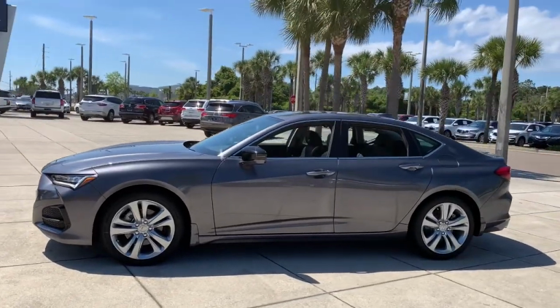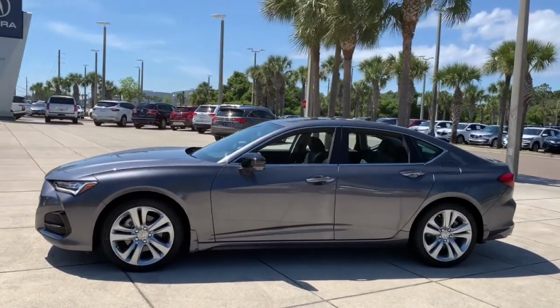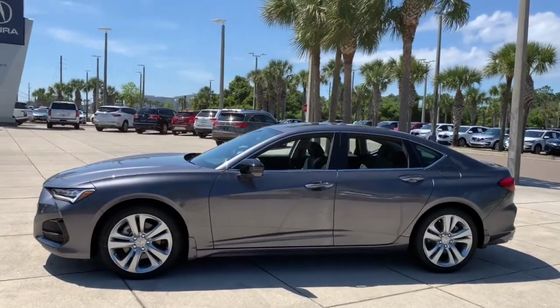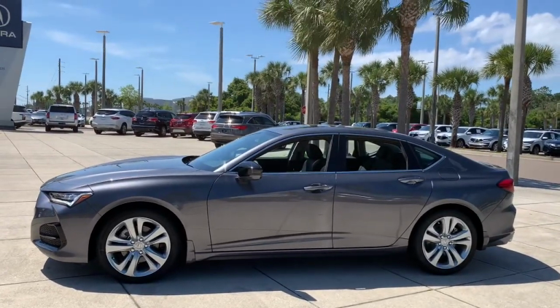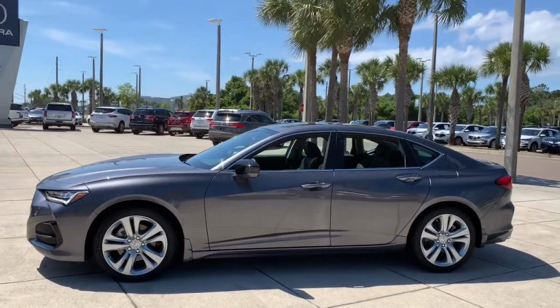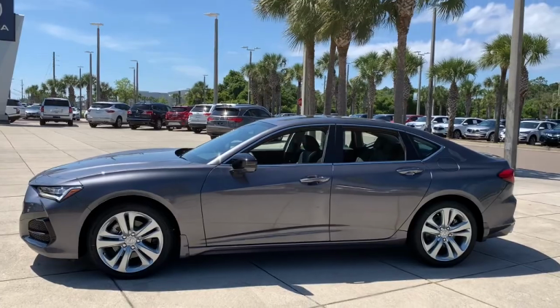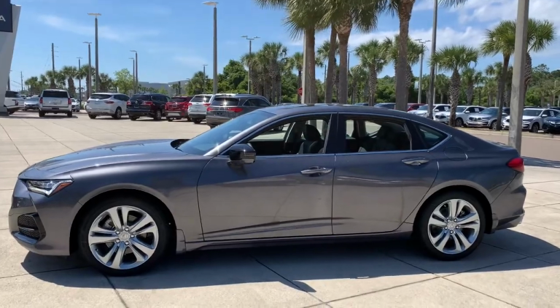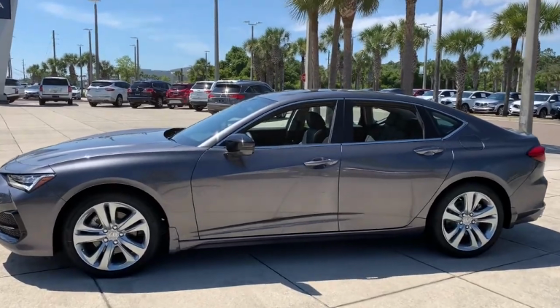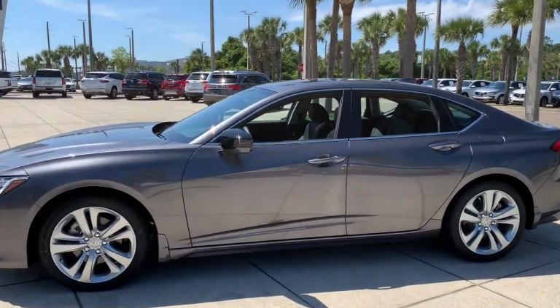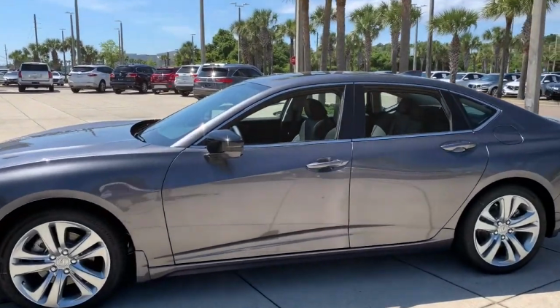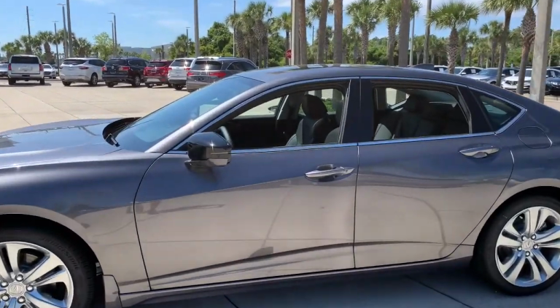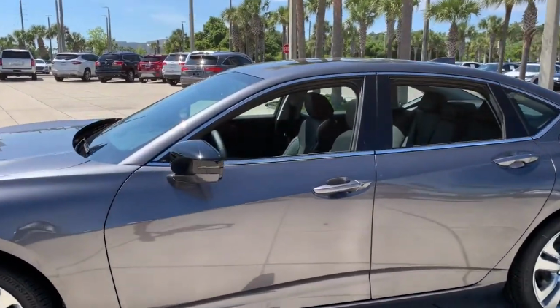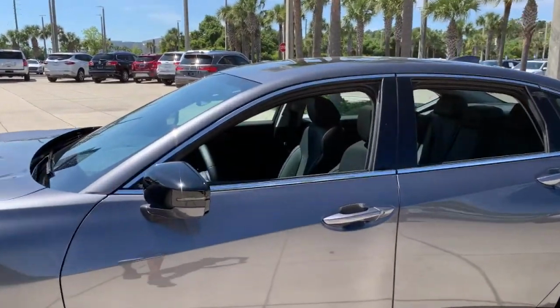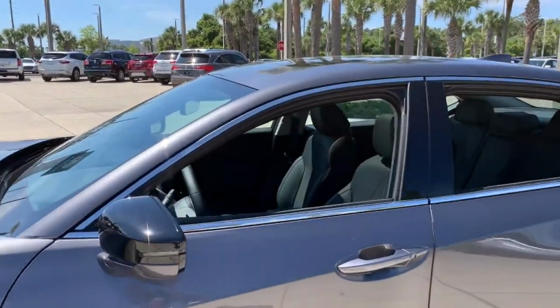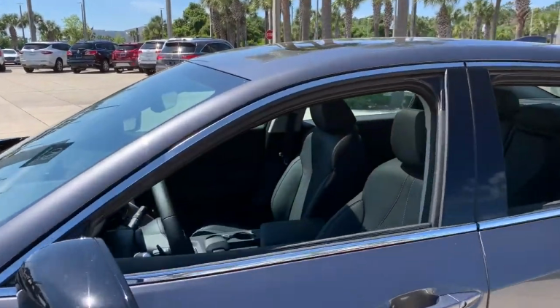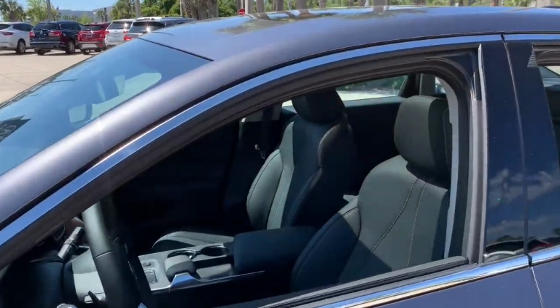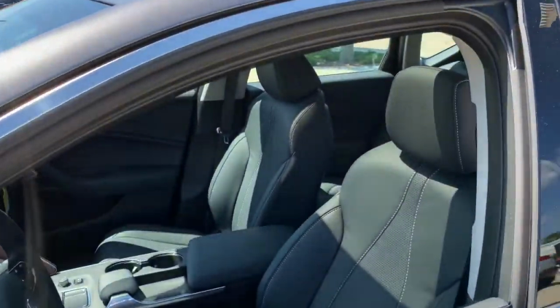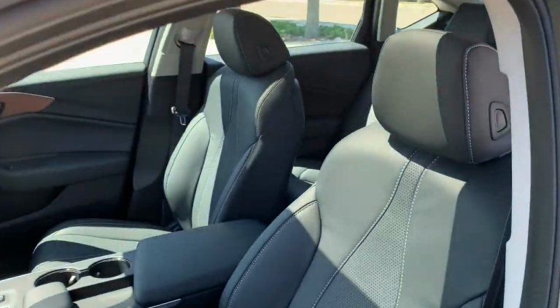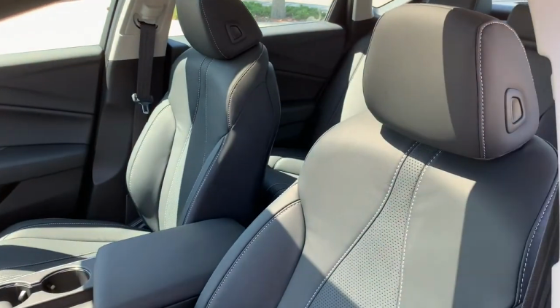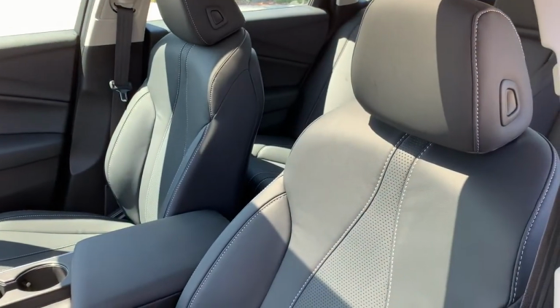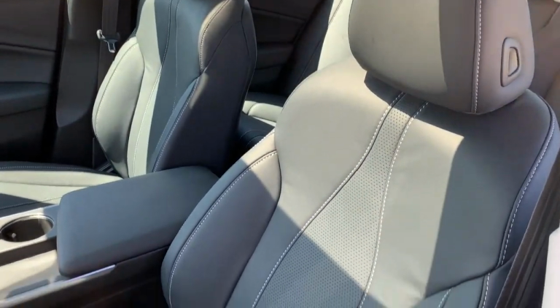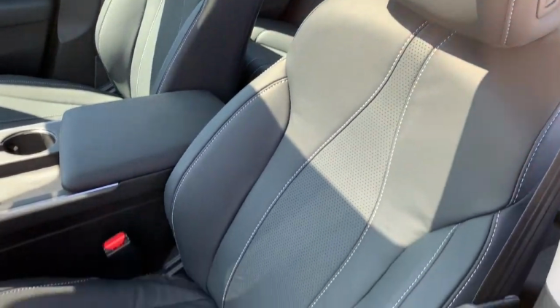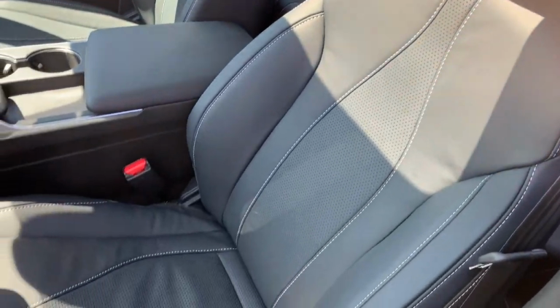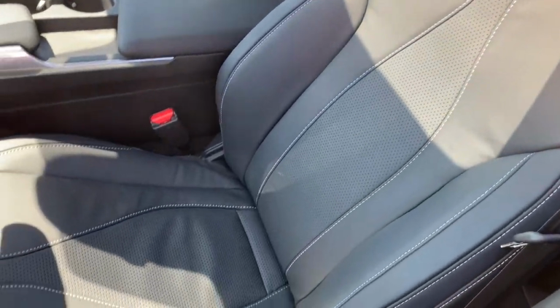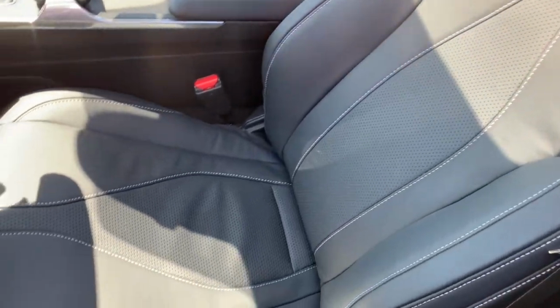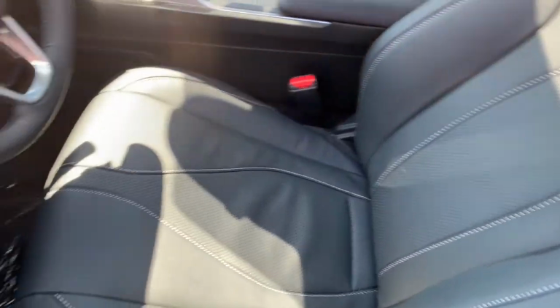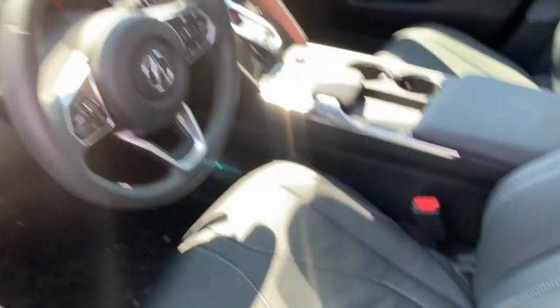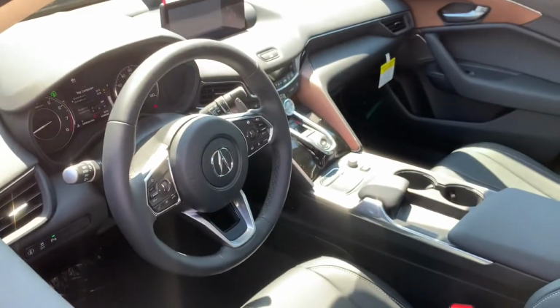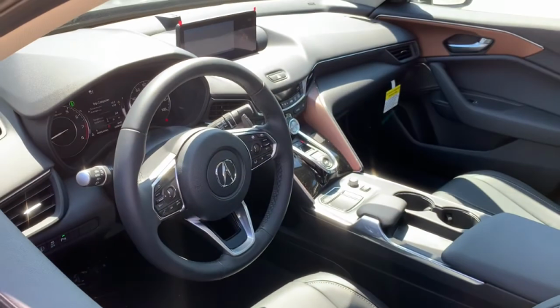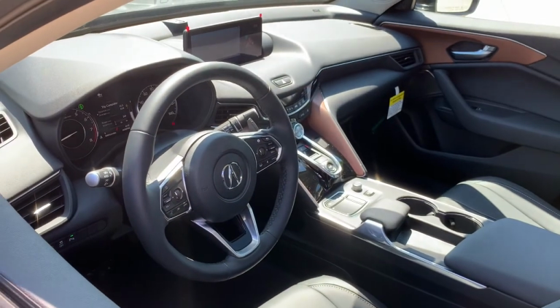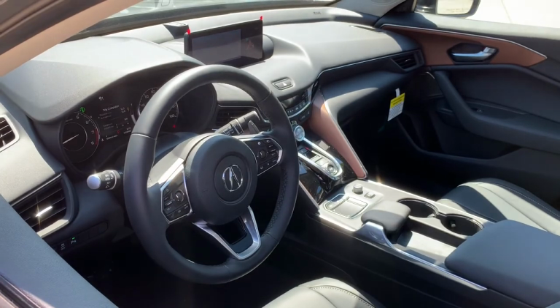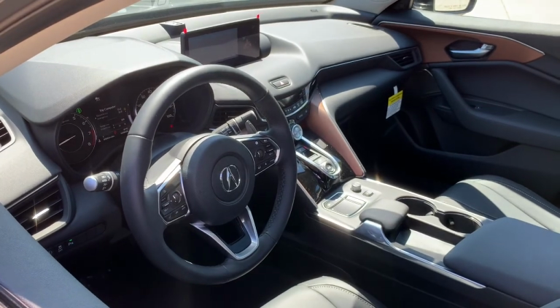Navigation system, keyless entry, sun/moonroof, backup camera, premium sound system, adaptive cruise control, keyless start, lane keeping assist, satellite radio, power passenger seat.